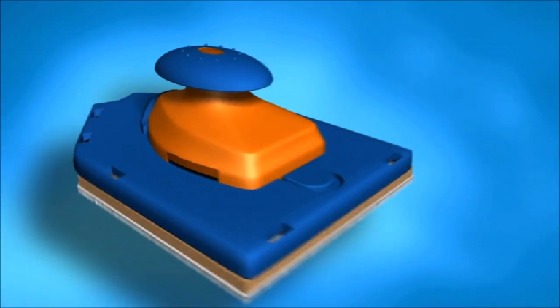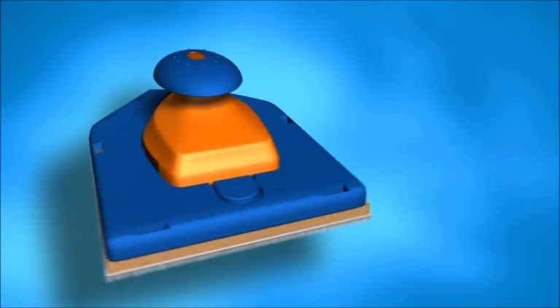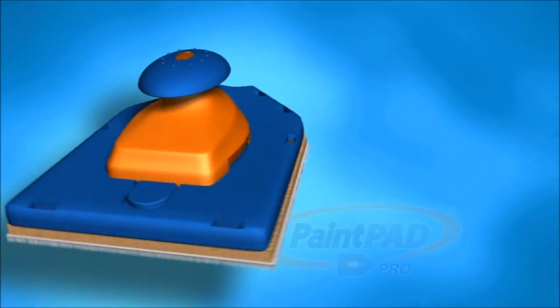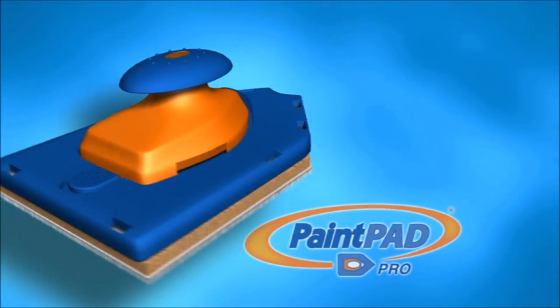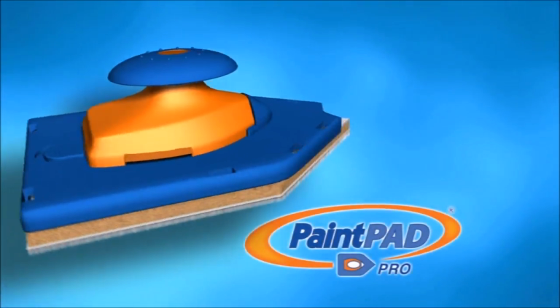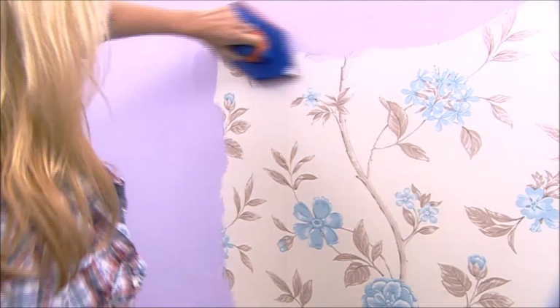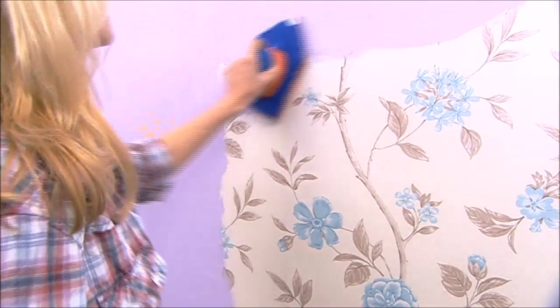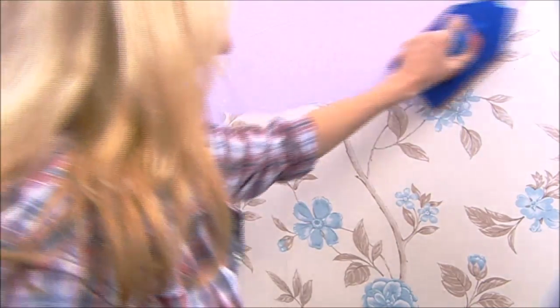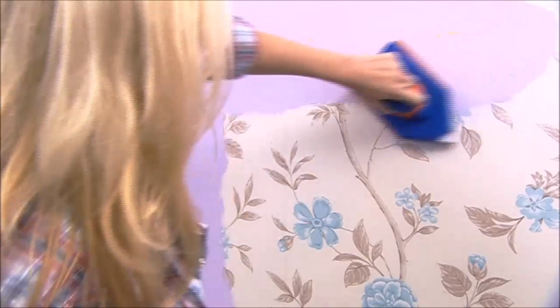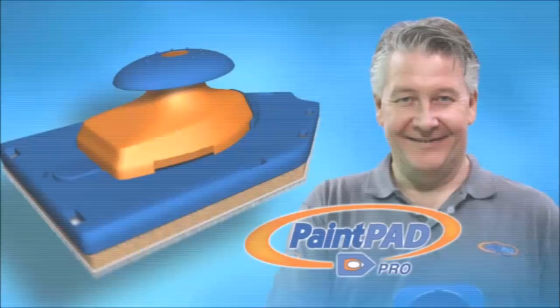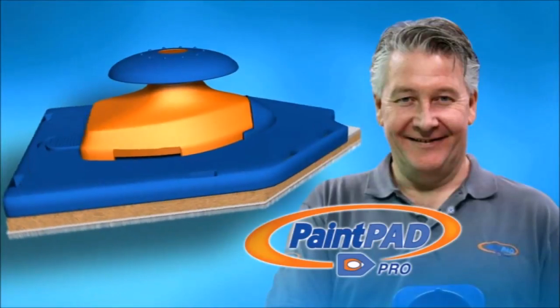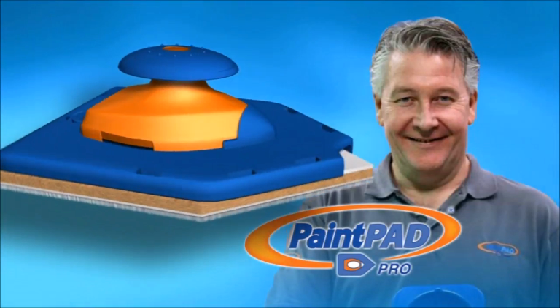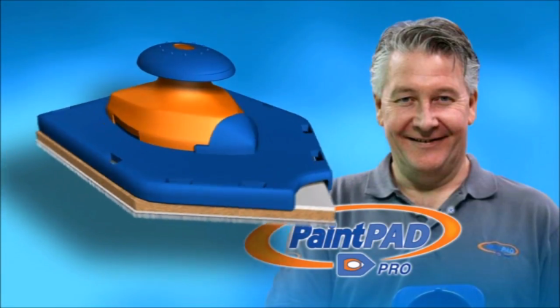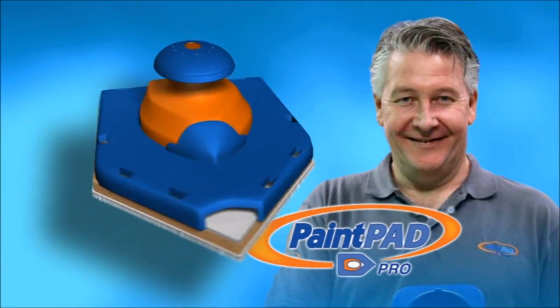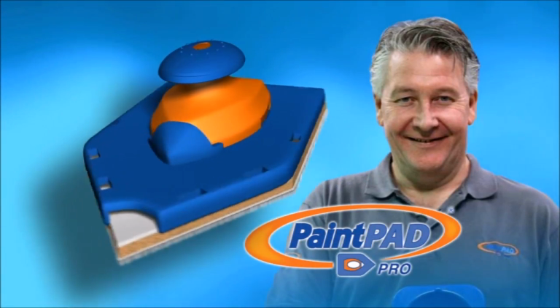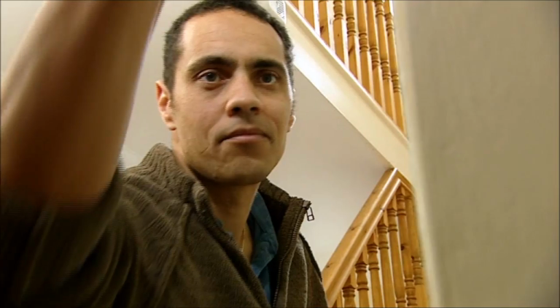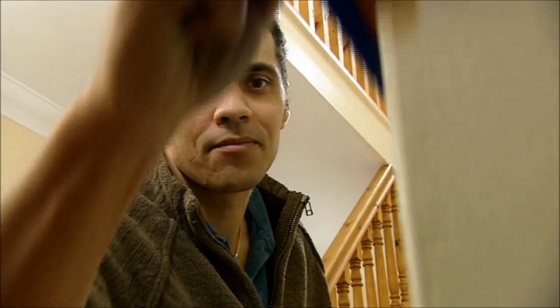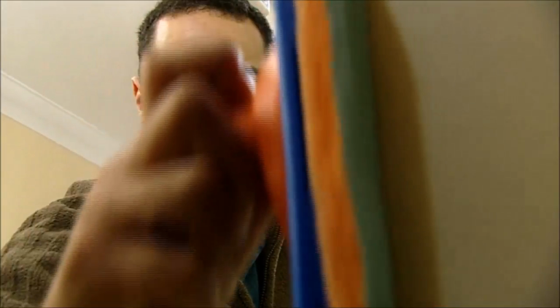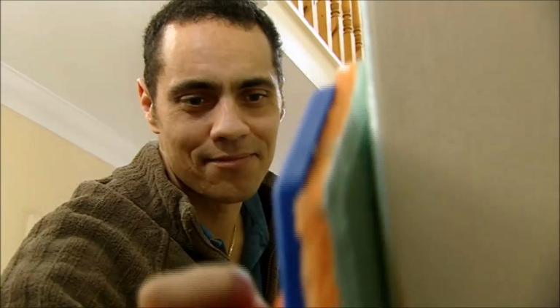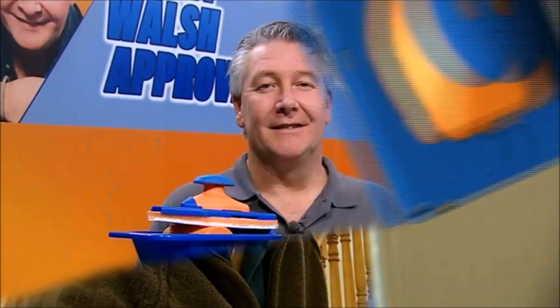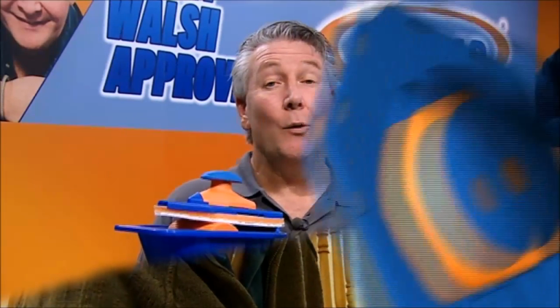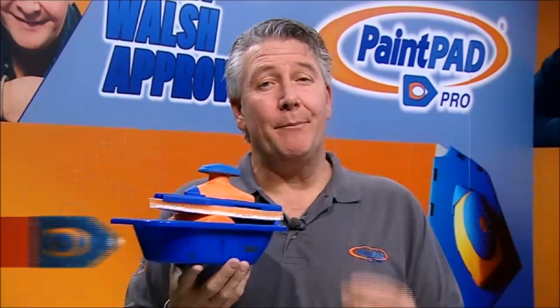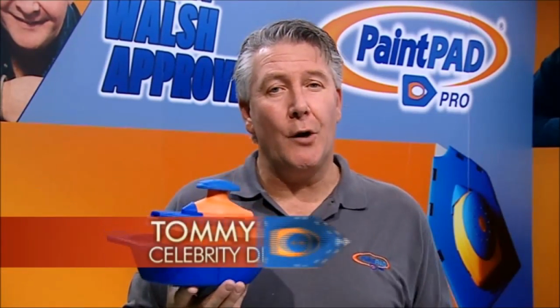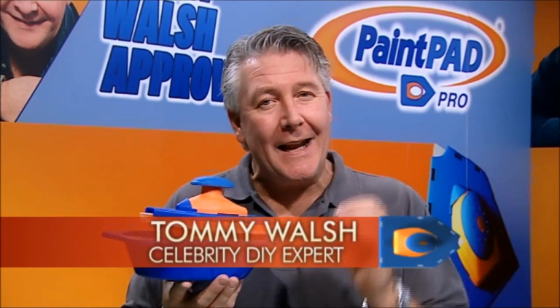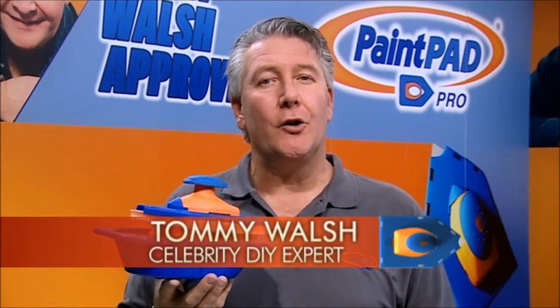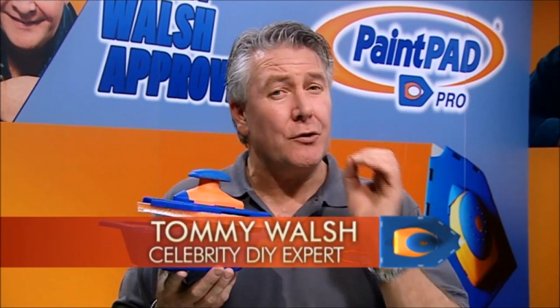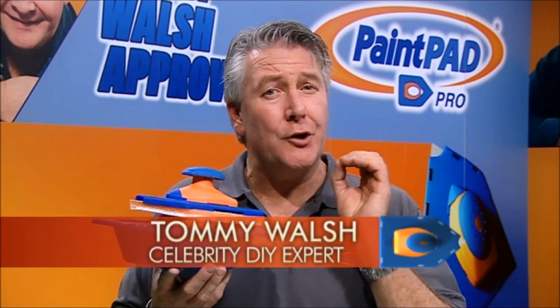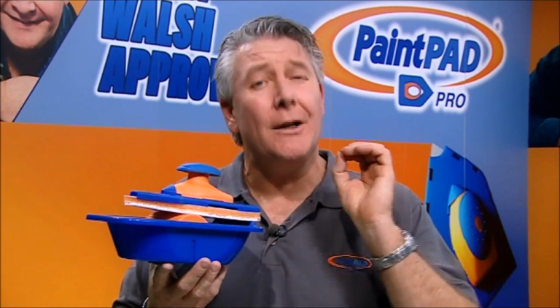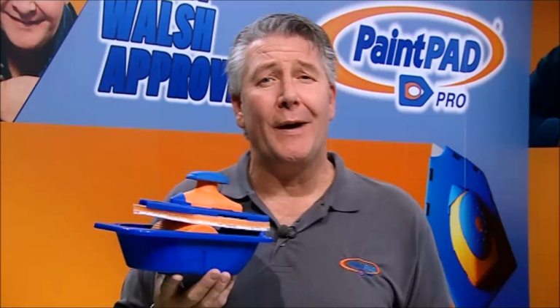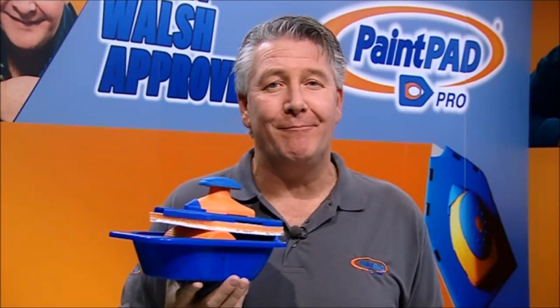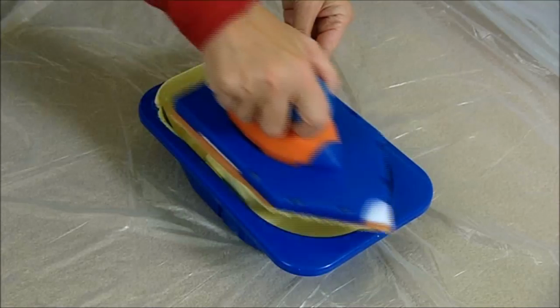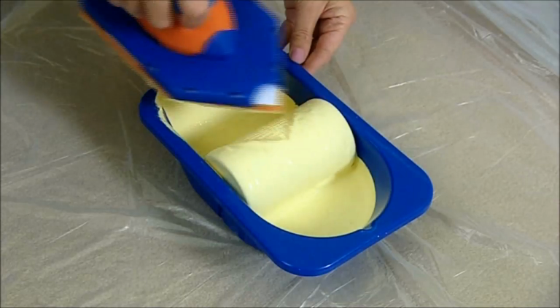This is the PaintPad Pro, the original all-purpose painting system. DIY celebrity Tommy Walsh loves the PaintPad Pro, and so will you. With the PaintPad Pro, anyone can do a professional quality job in super quick time. It's so easy.